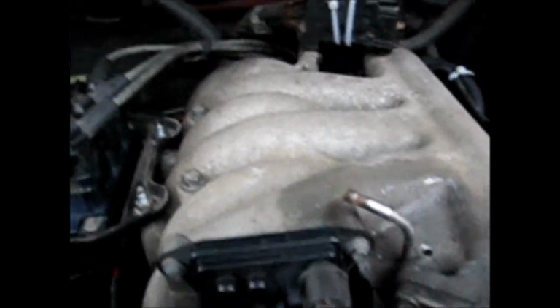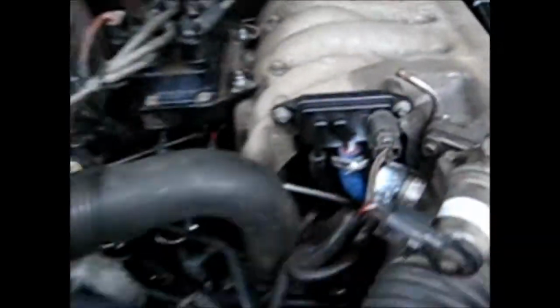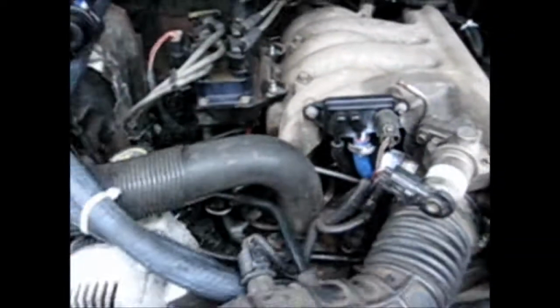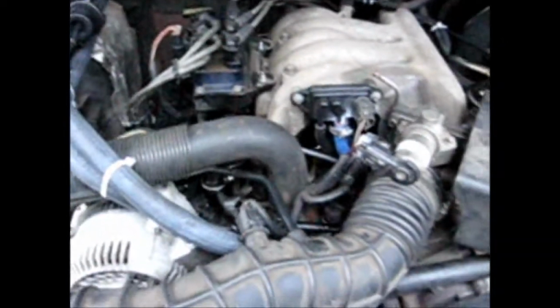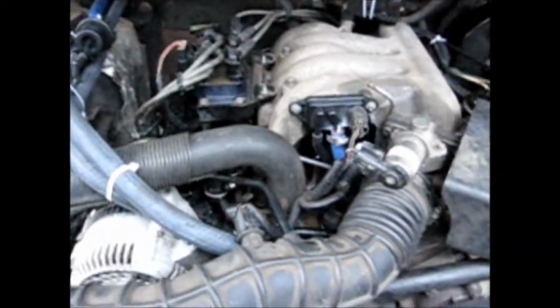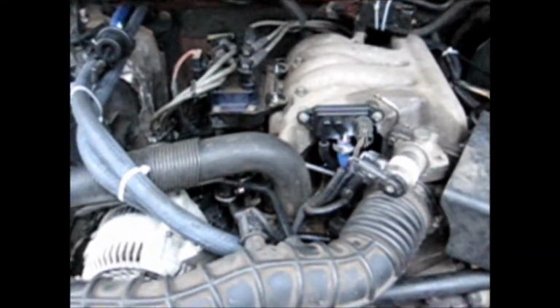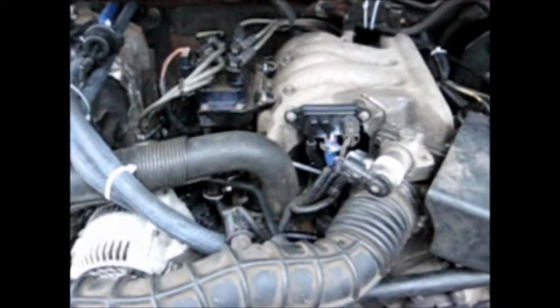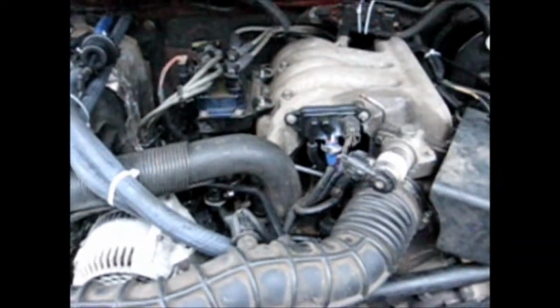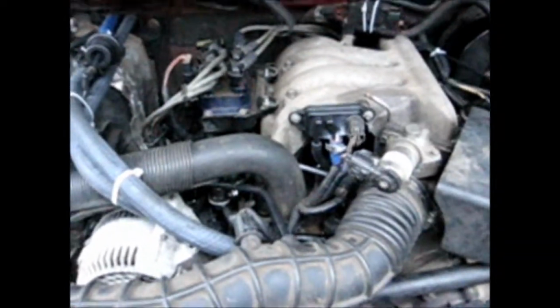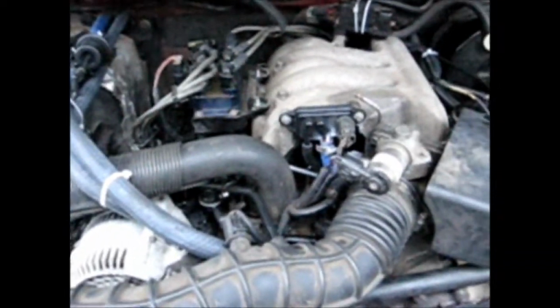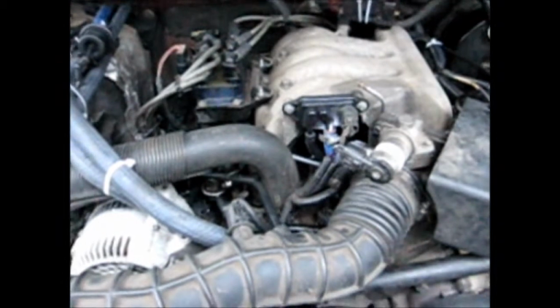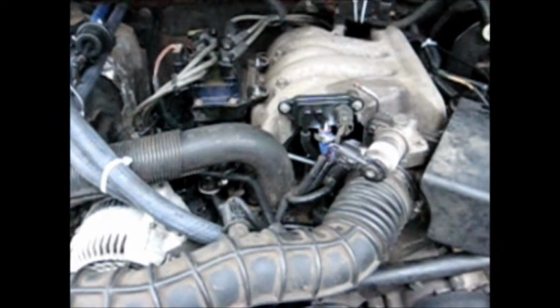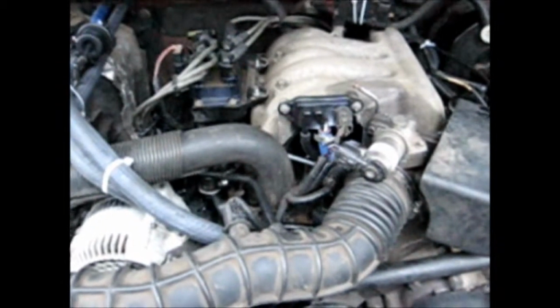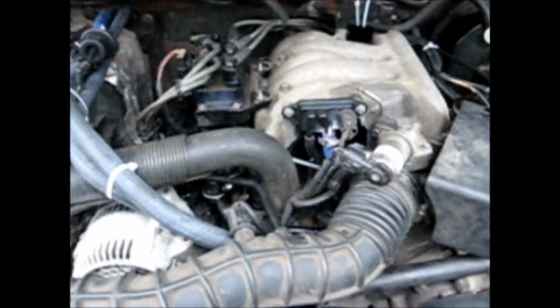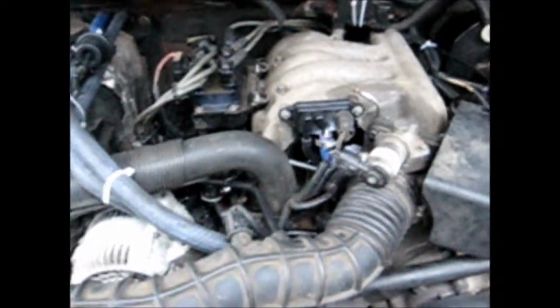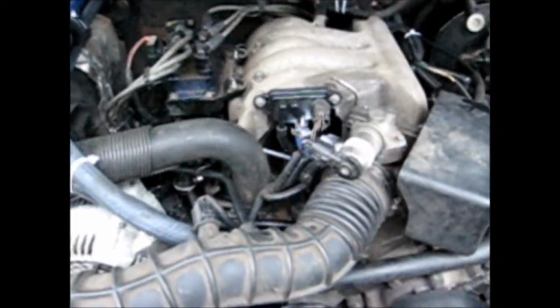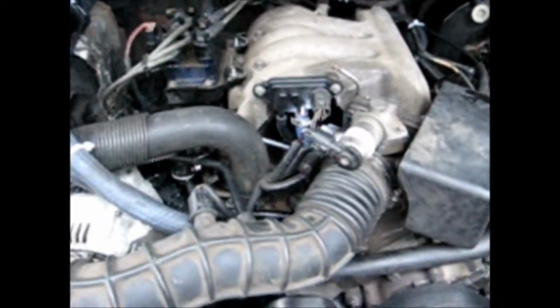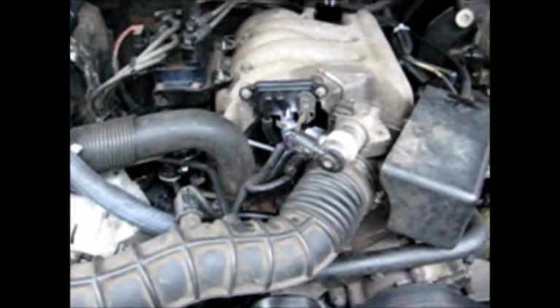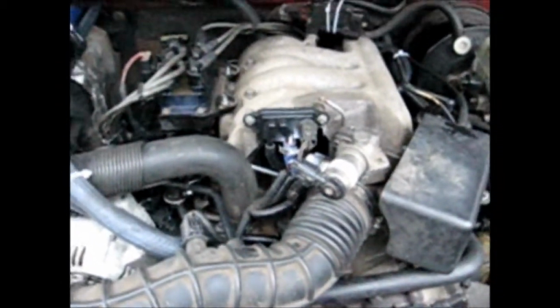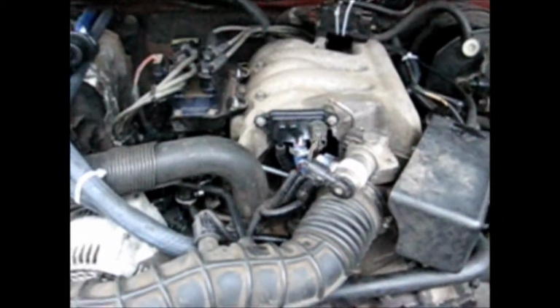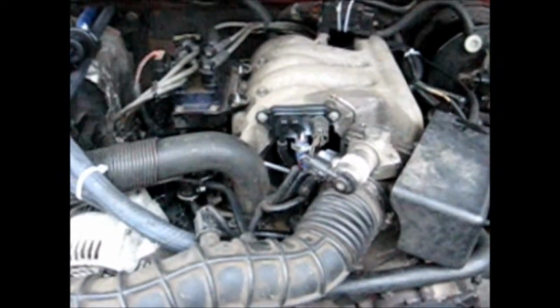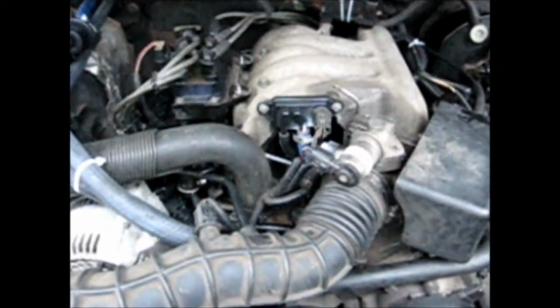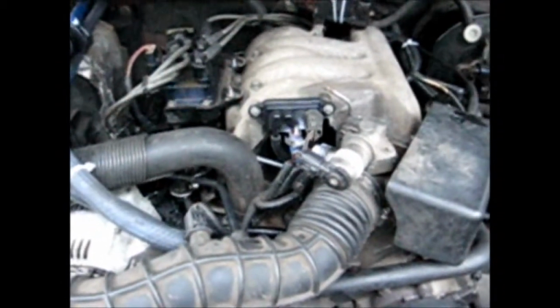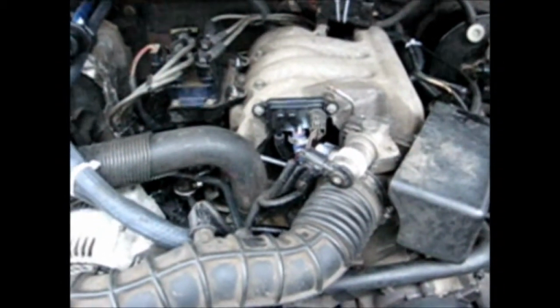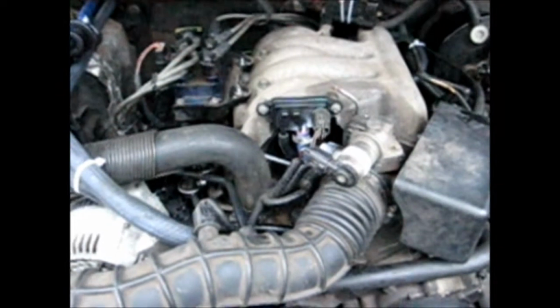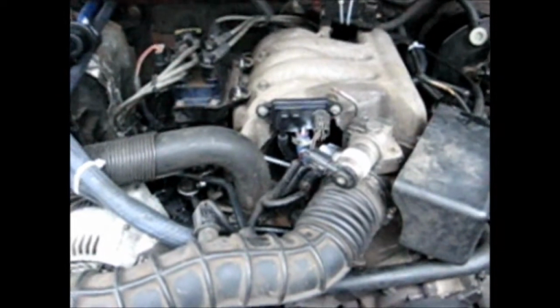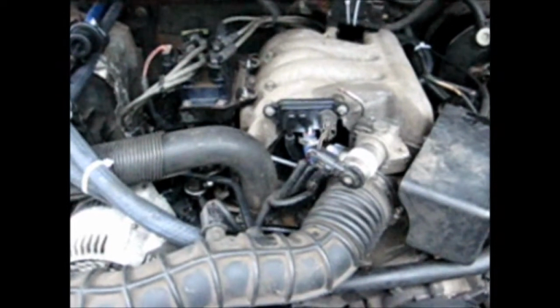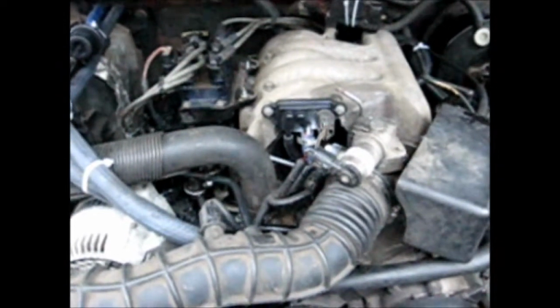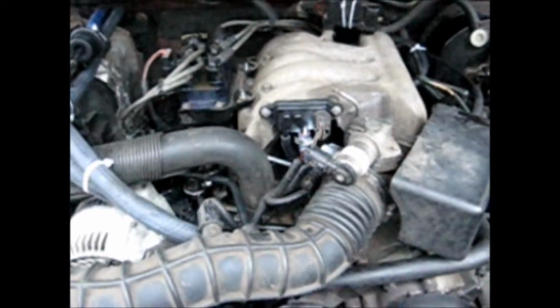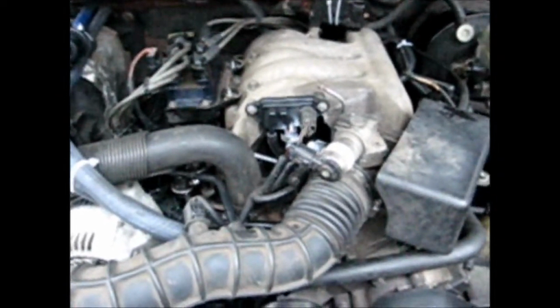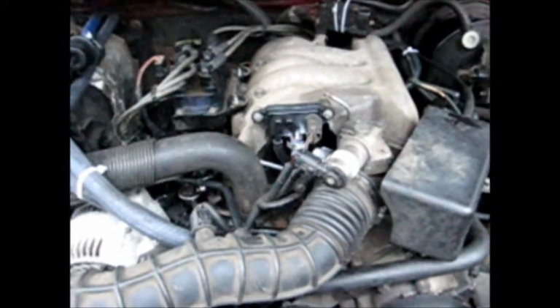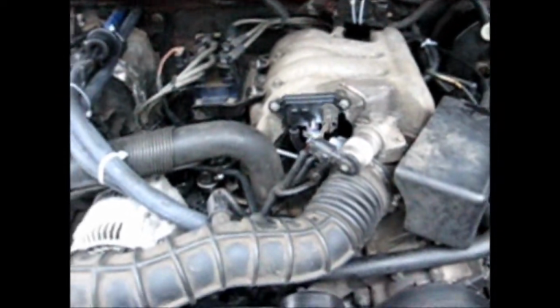This has been Hoot's Repairs — Hoot's Diagnosis. Look for further info on repairs on Rangers 4 and 6 cylinders. Thank you. Goodbye.